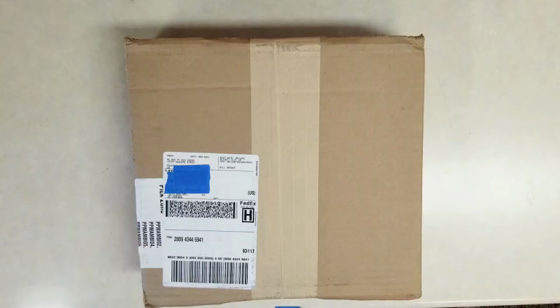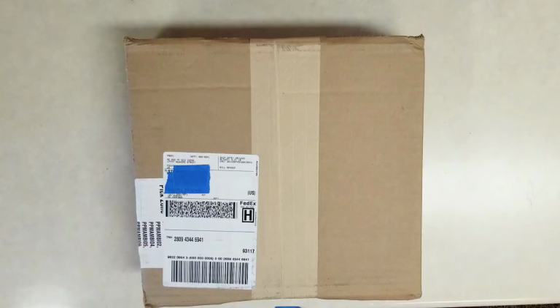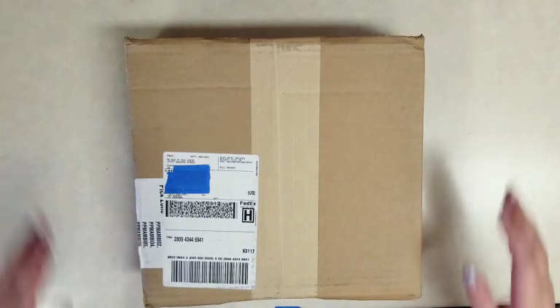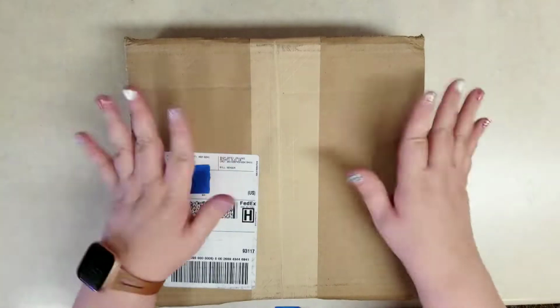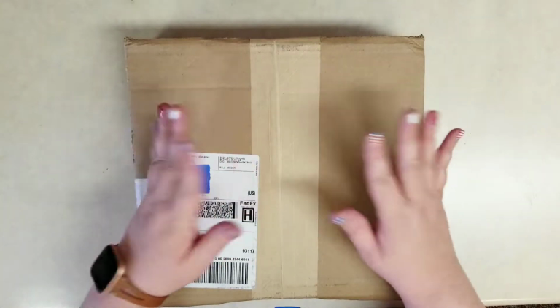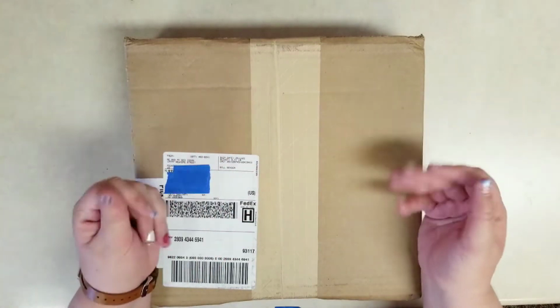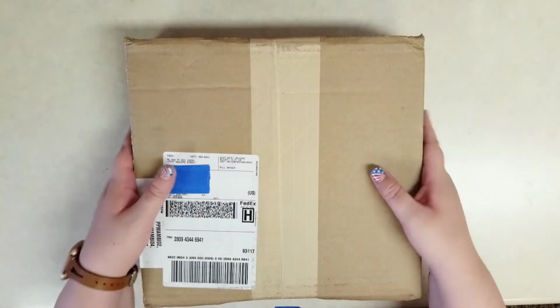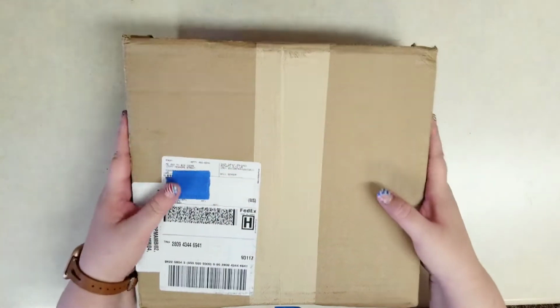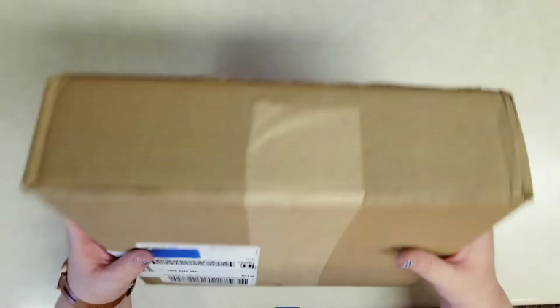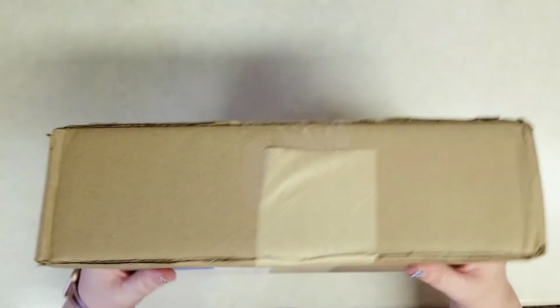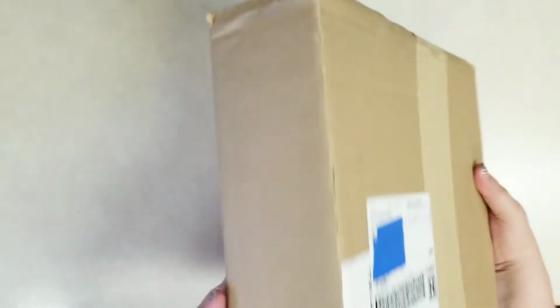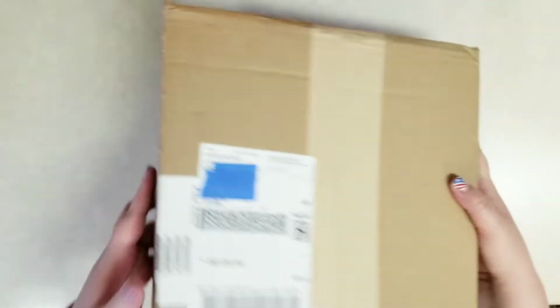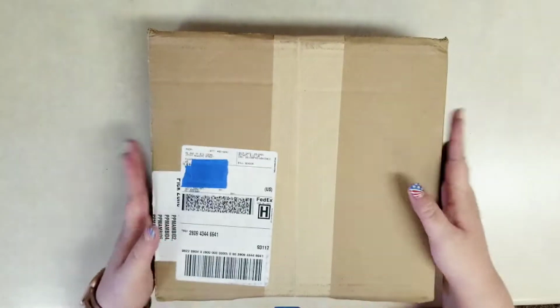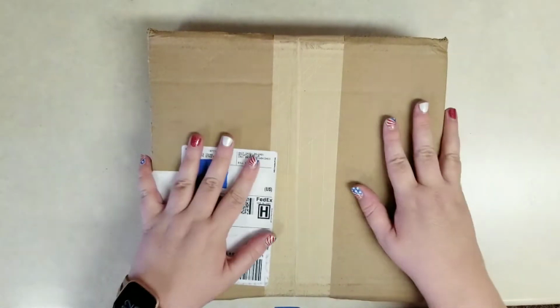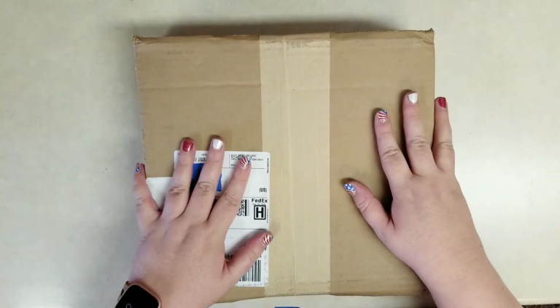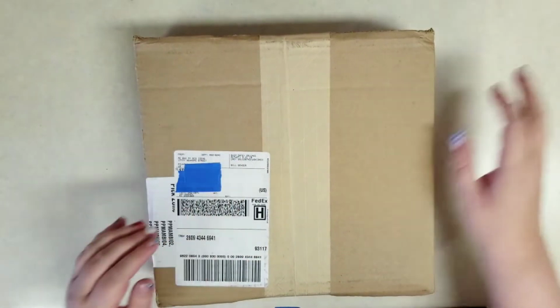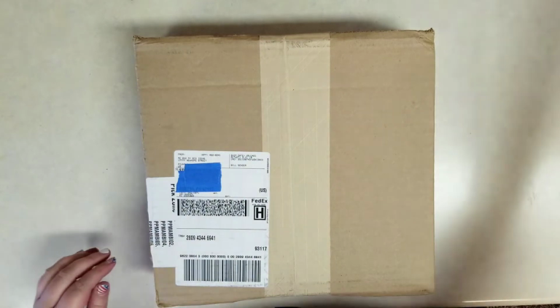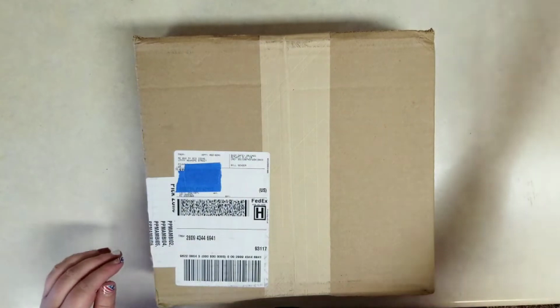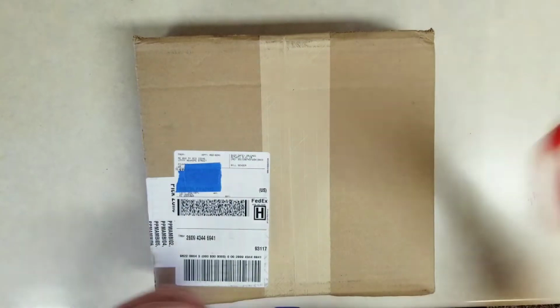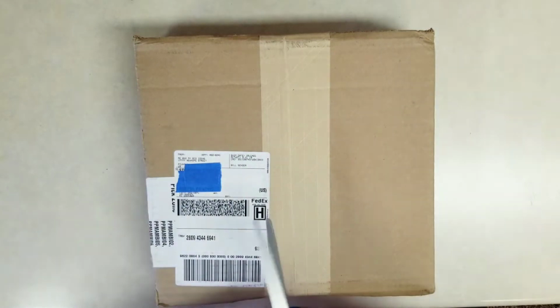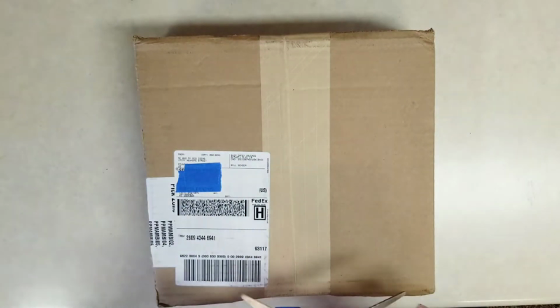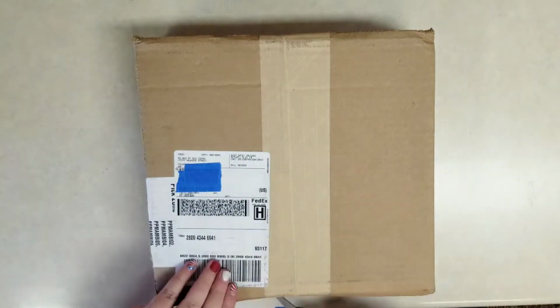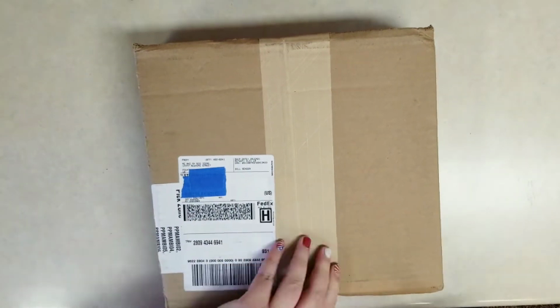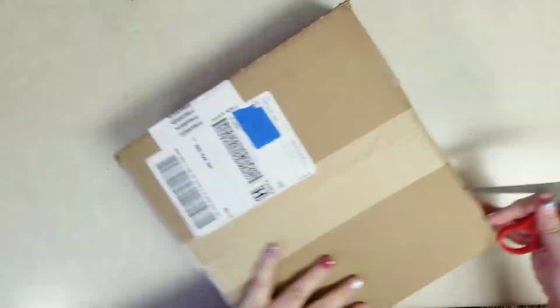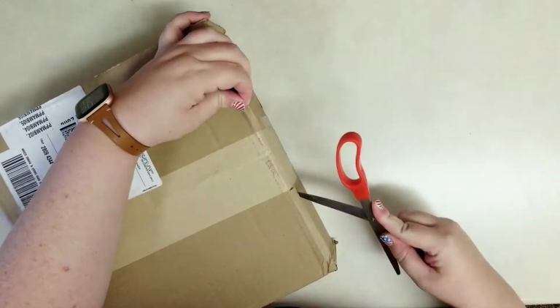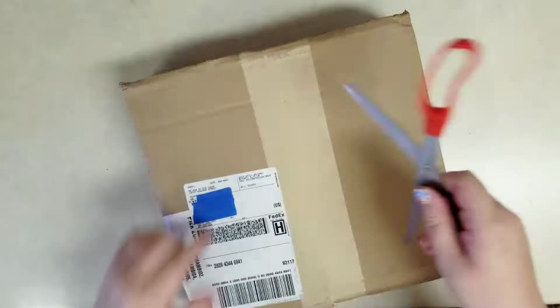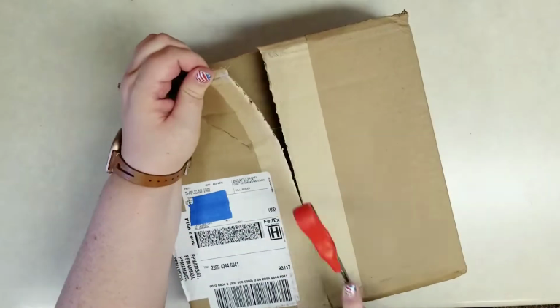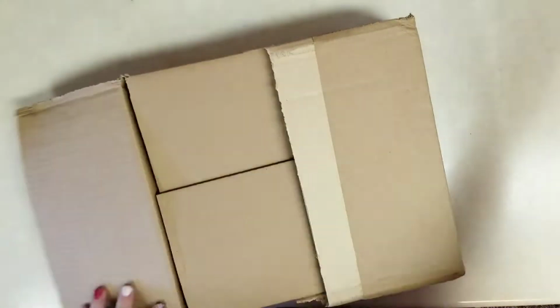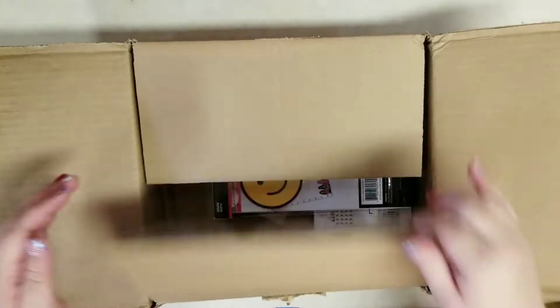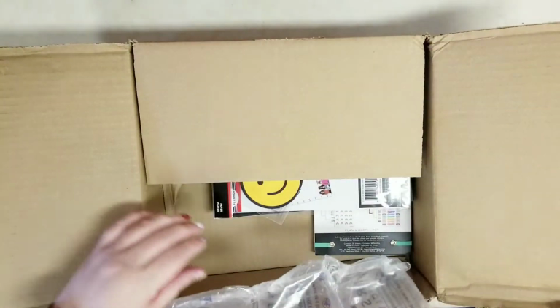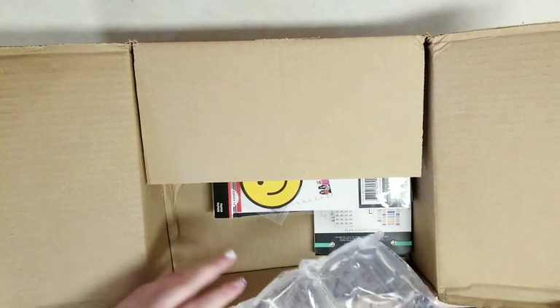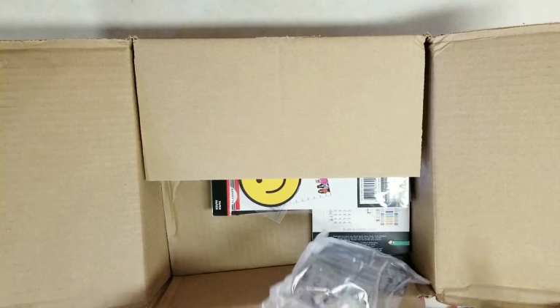Hi everybody, it's Stephanie with Planning with Peanutty. Welcome to my YouTube channel. Thank you so much for joining me today. I have a haul from thehappyplanner.com, so let's just pop this open and see everything I got.